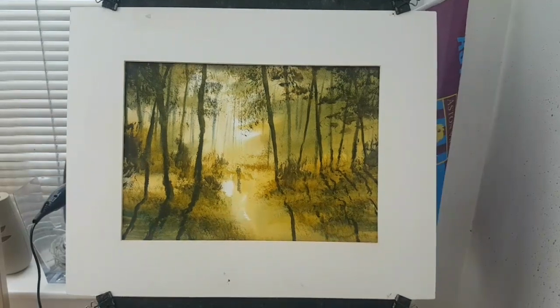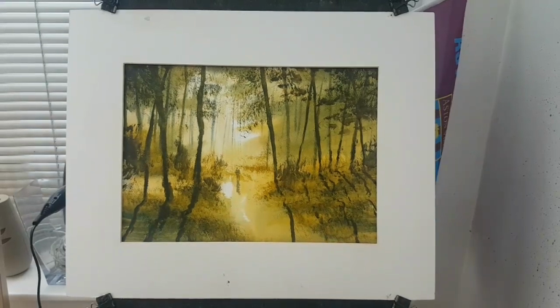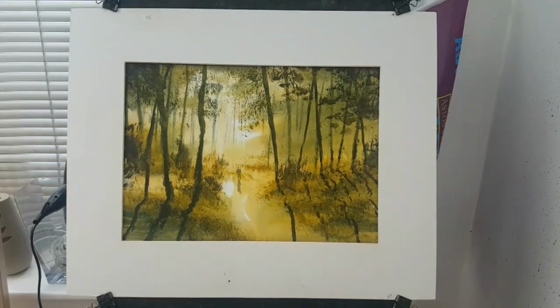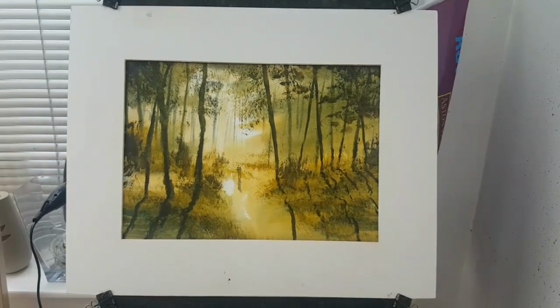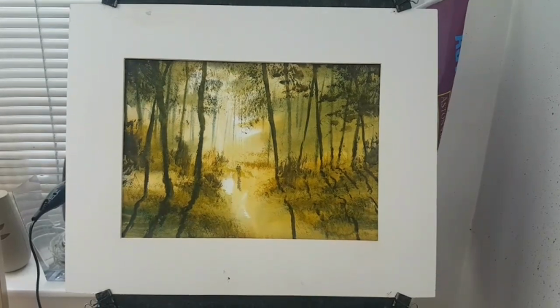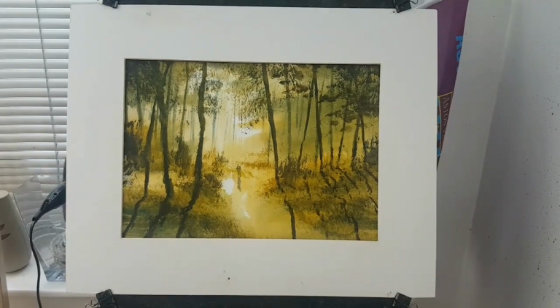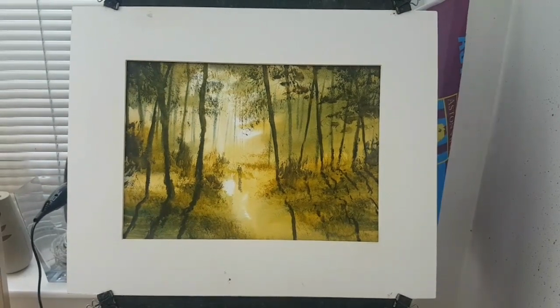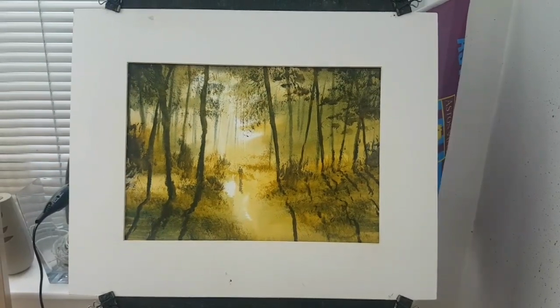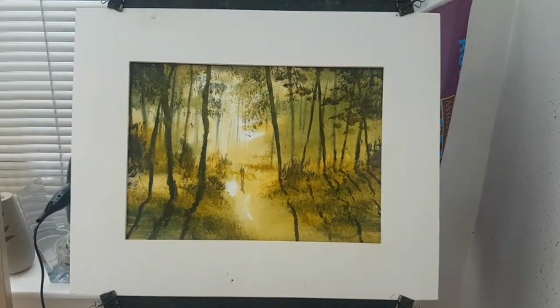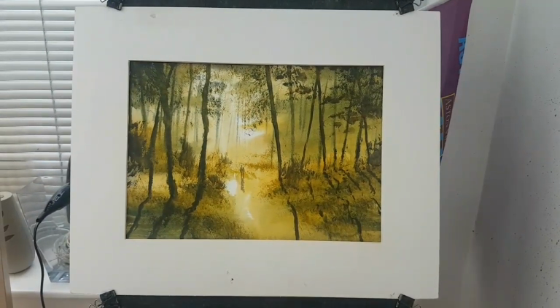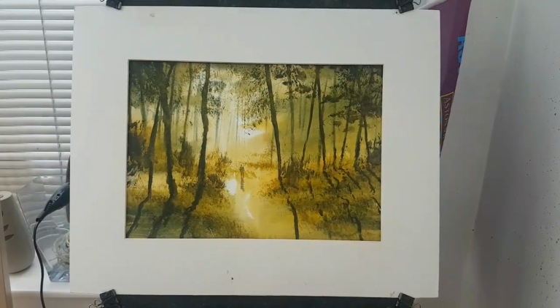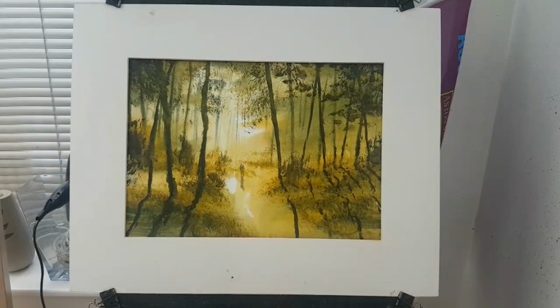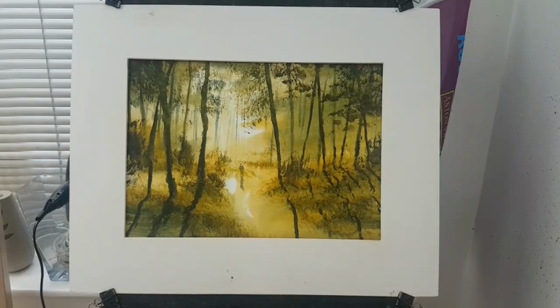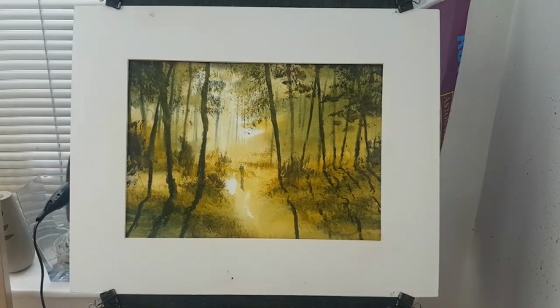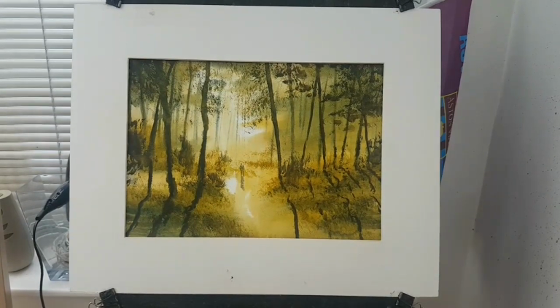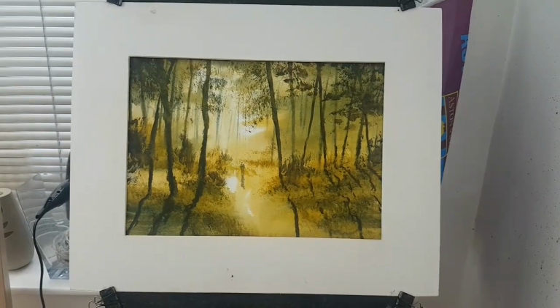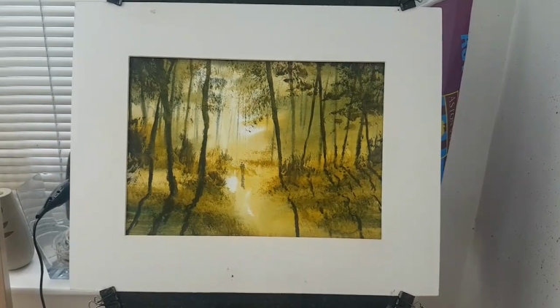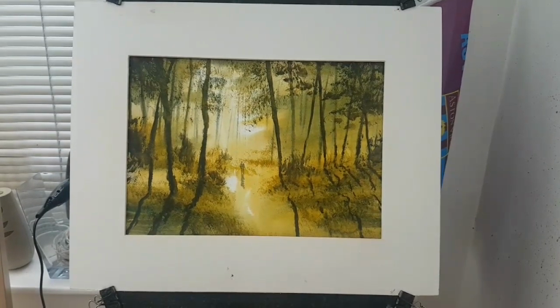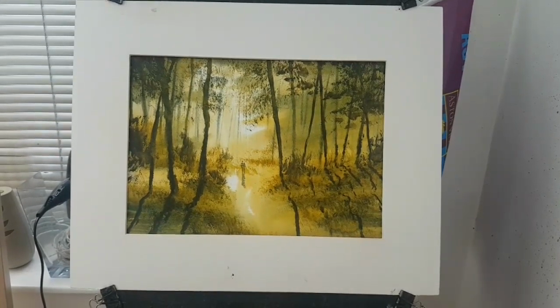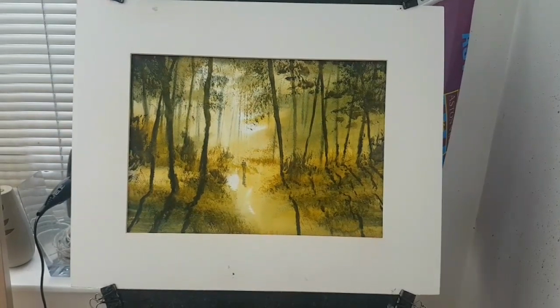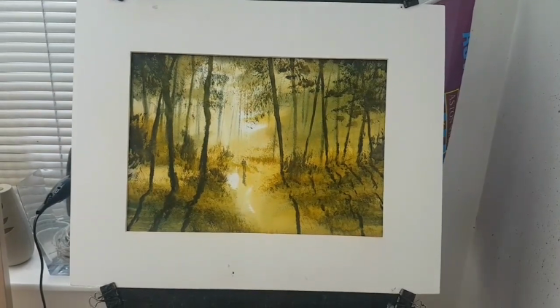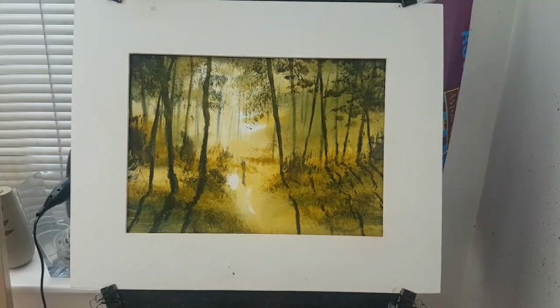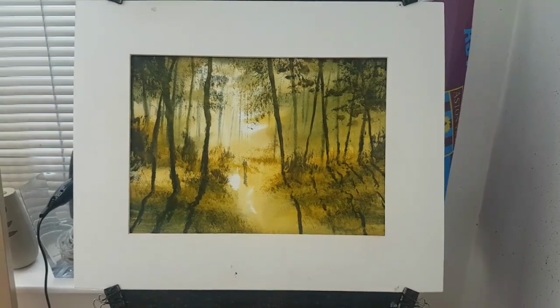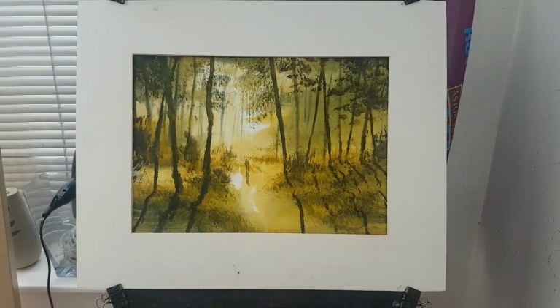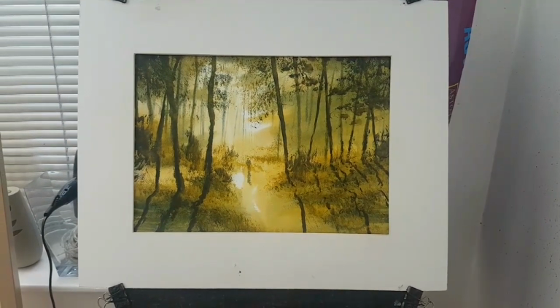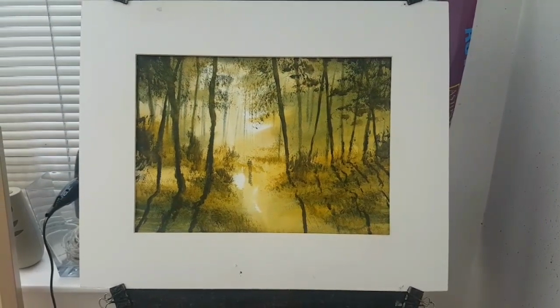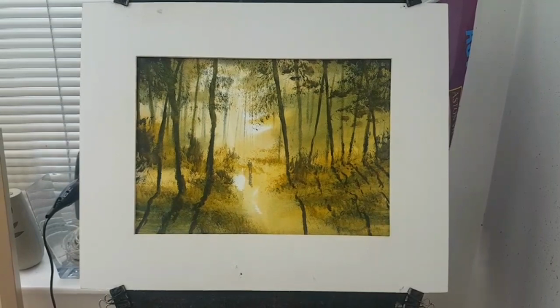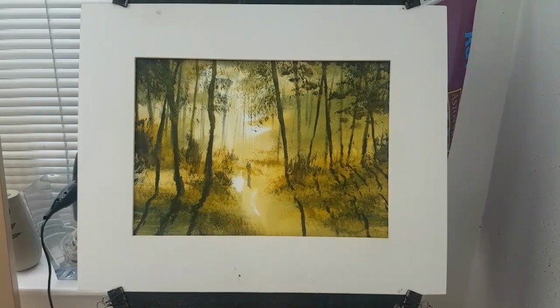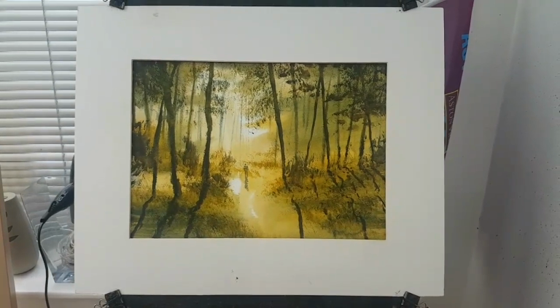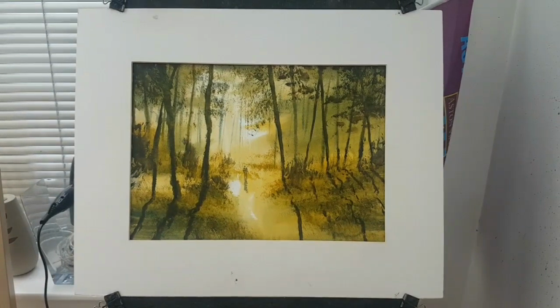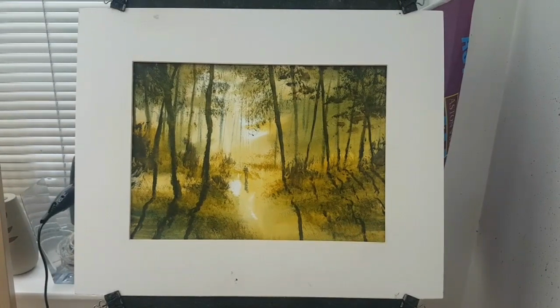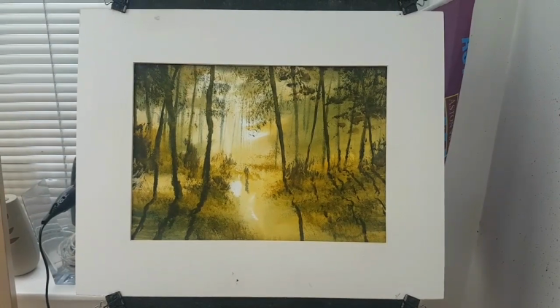I've got a couple of watercolours I wanted to show you today. The first is a woodland walk. Incidentally, the video demonstration for this is on my Patreon page for anyone who's interested.